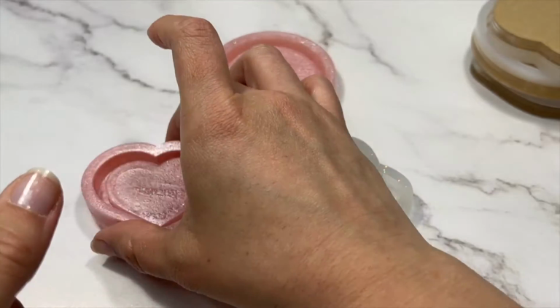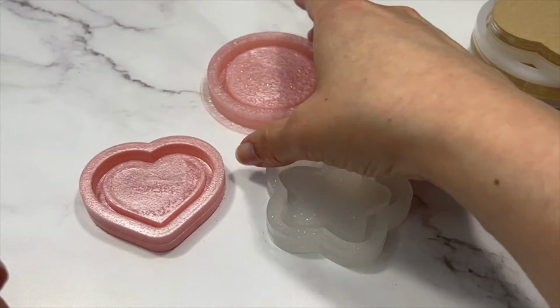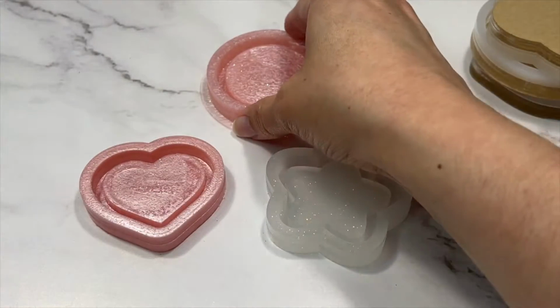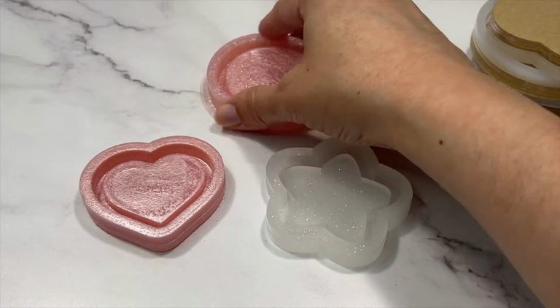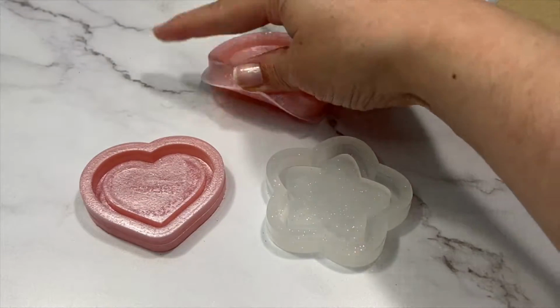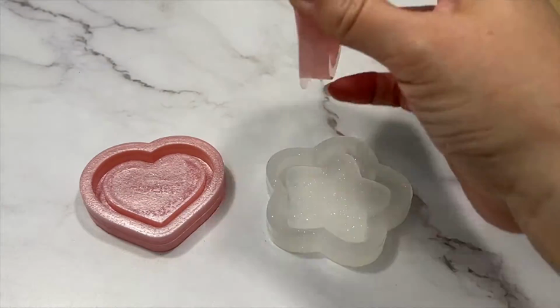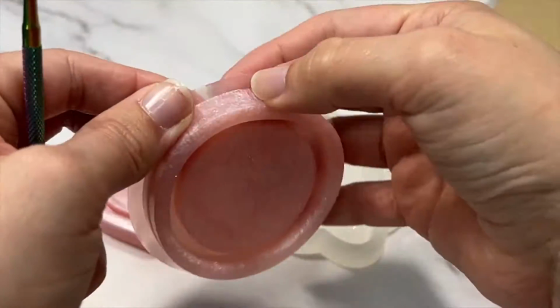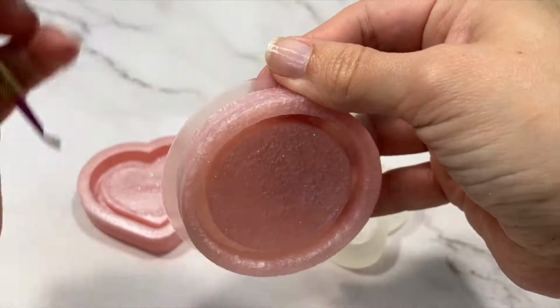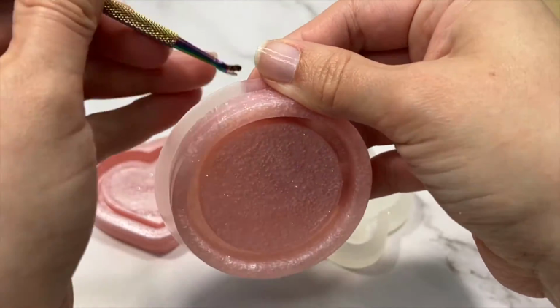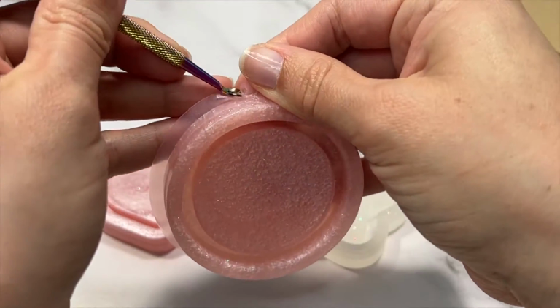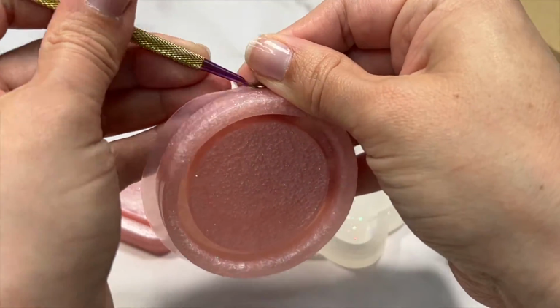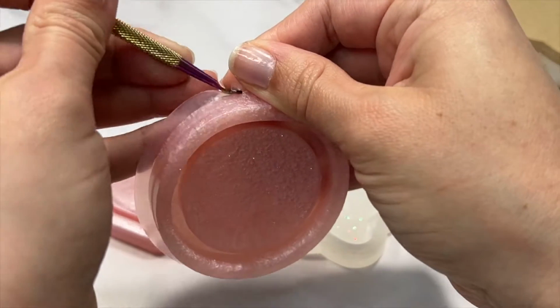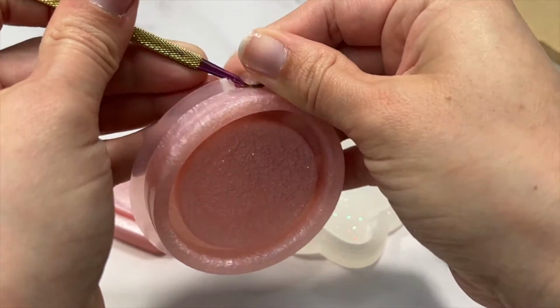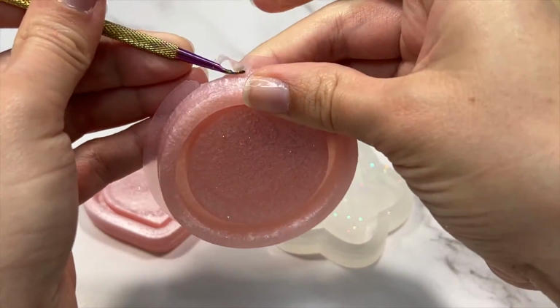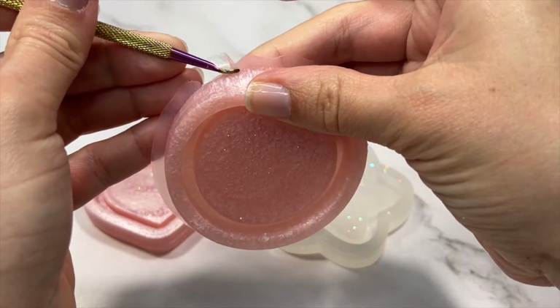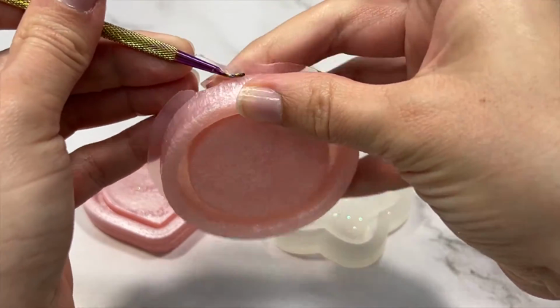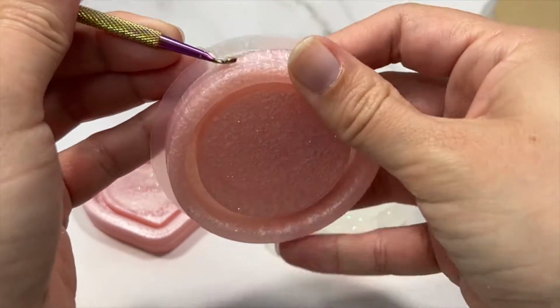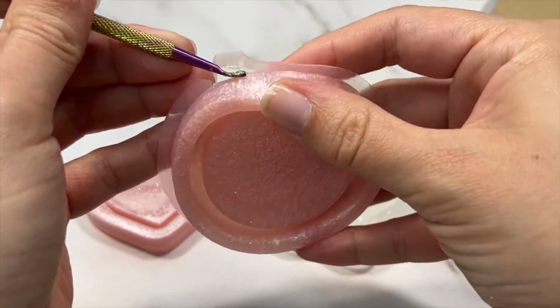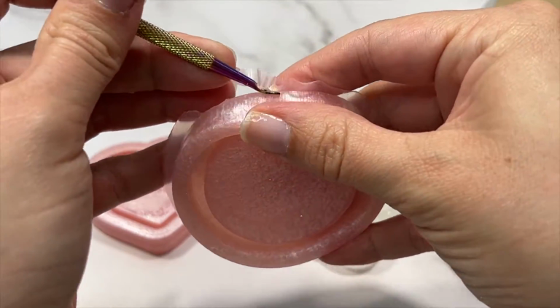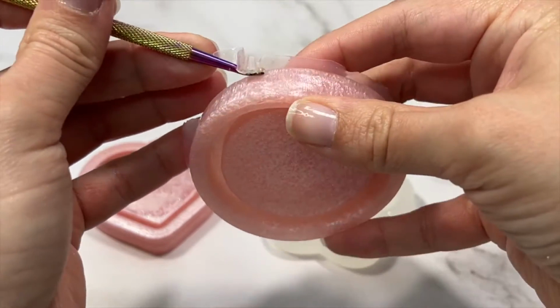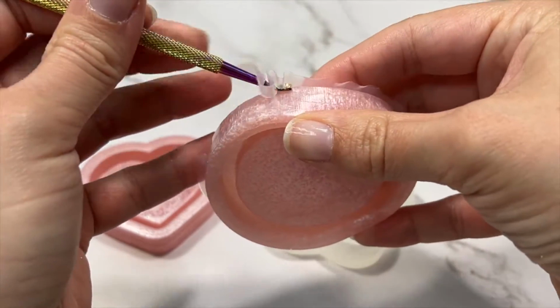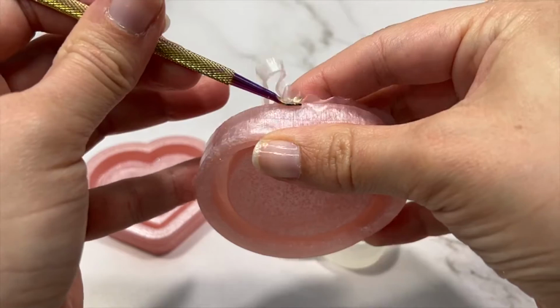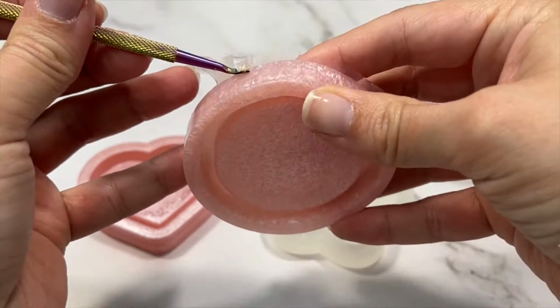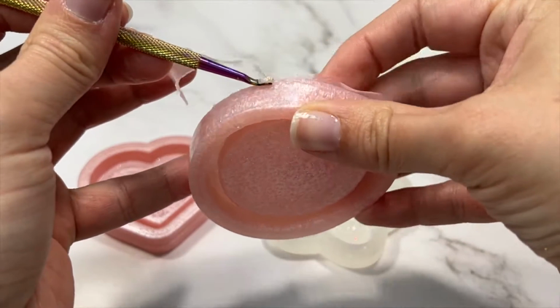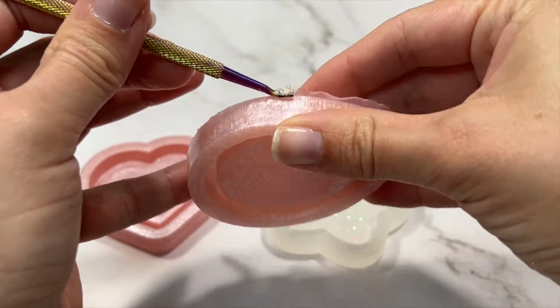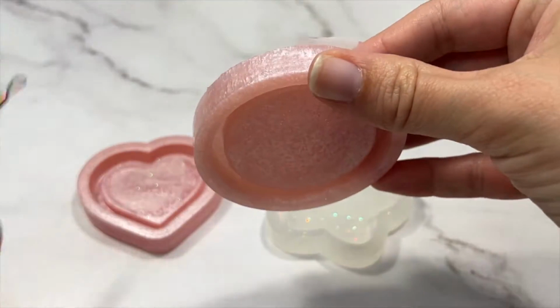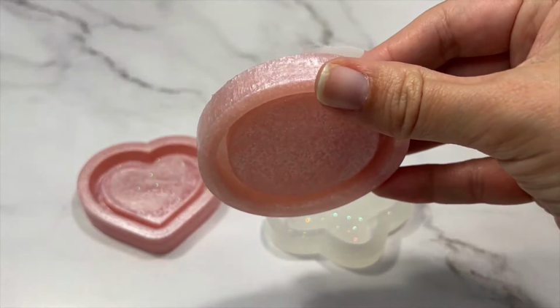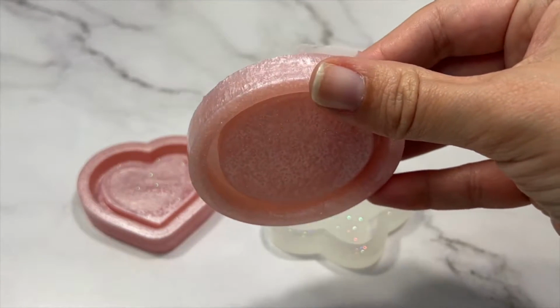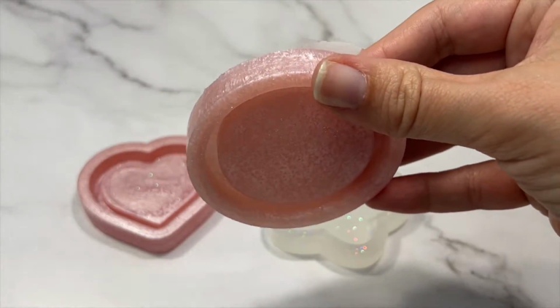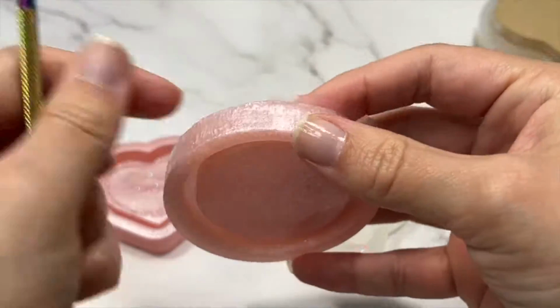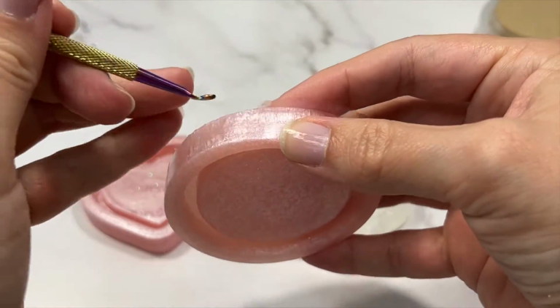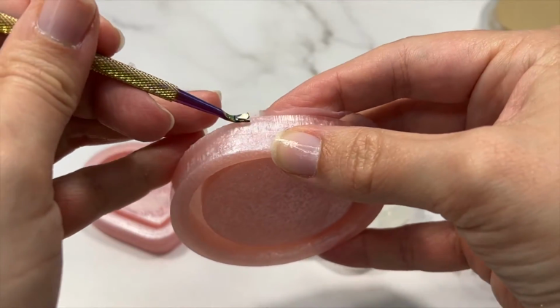I'm impressed! Making molds with acrylic blanks that have built-in housing is definitely a lot easier. The tricky part now is getting your hands on these acrylic blanks, especially if you don't have a laser cutter, but I have been seeing more and more acrylic blank sellers on Instagram.